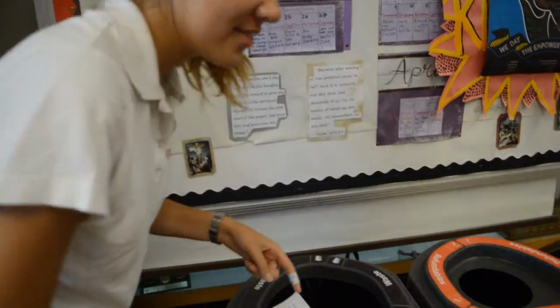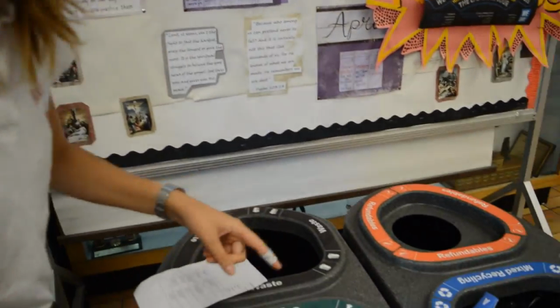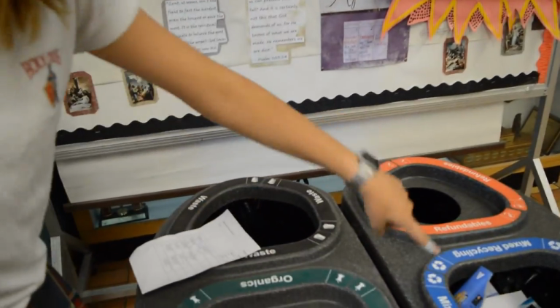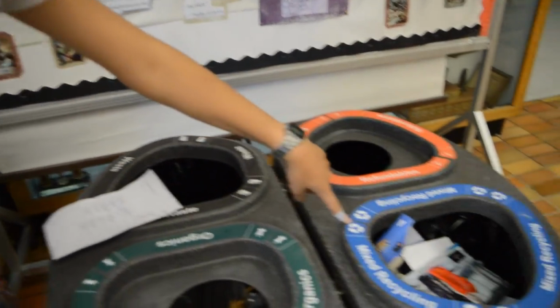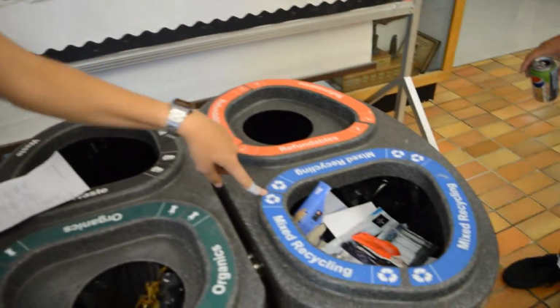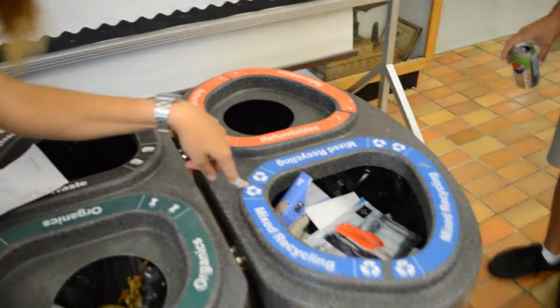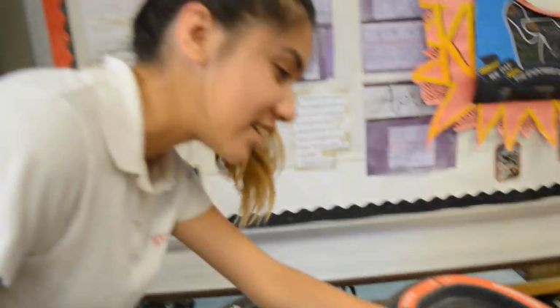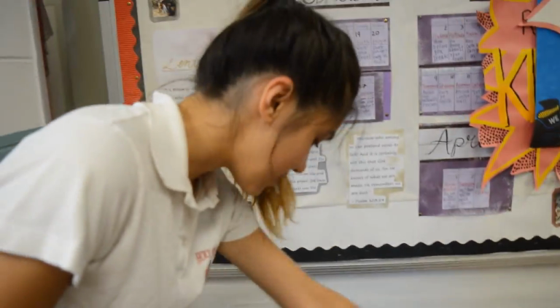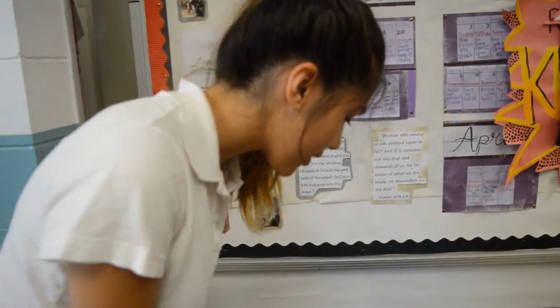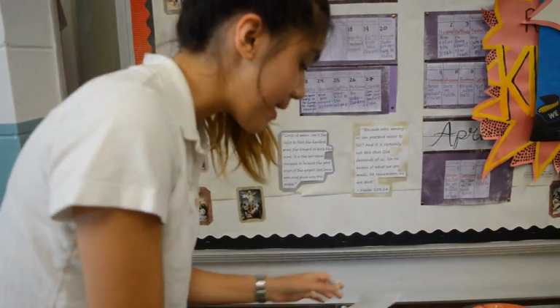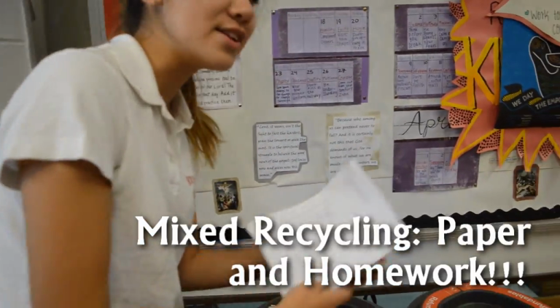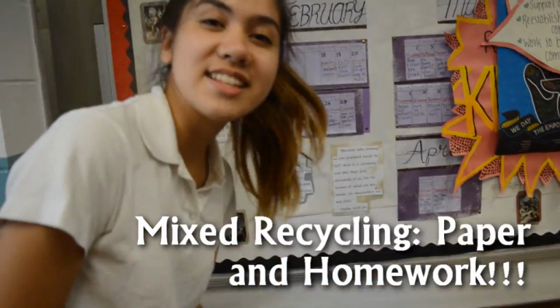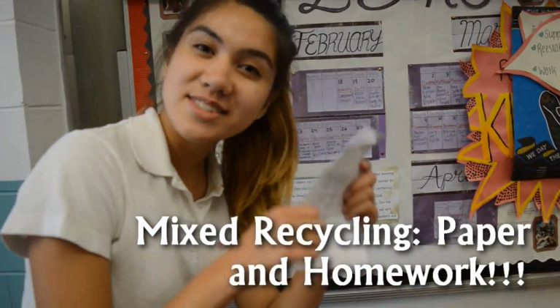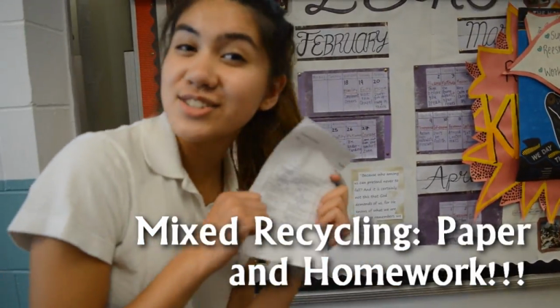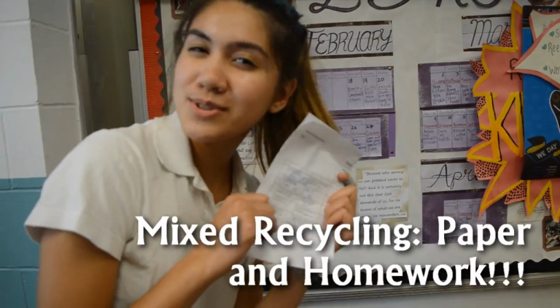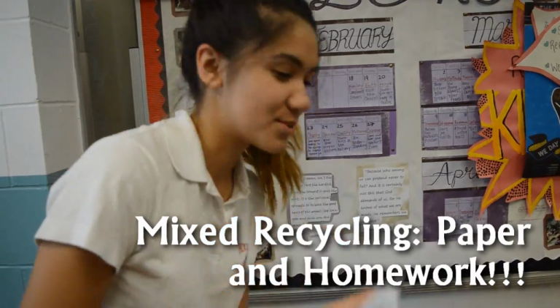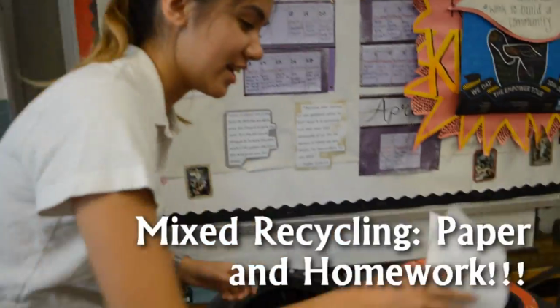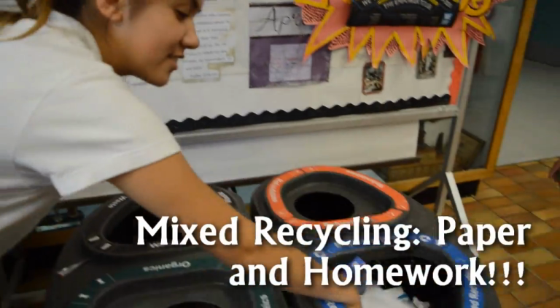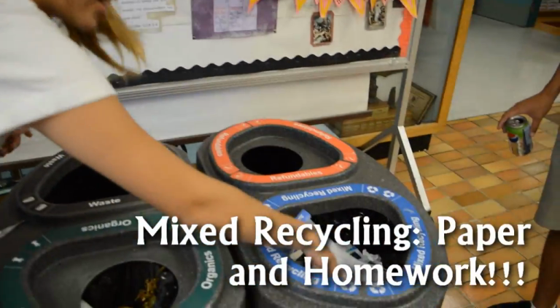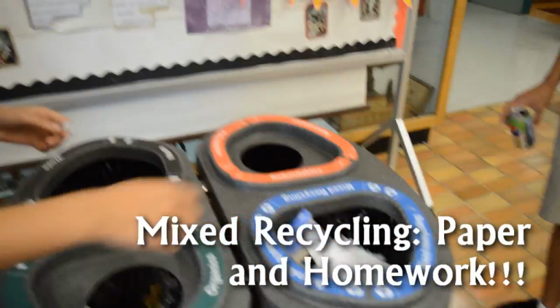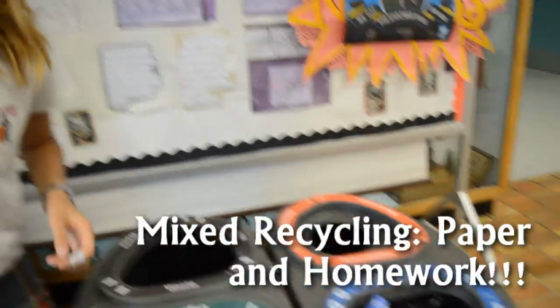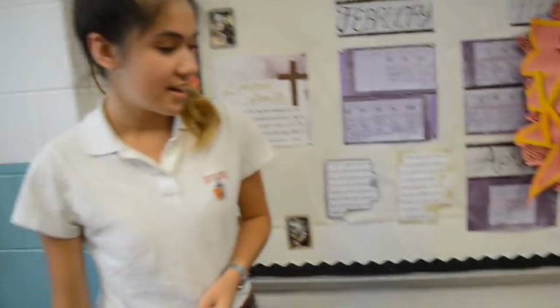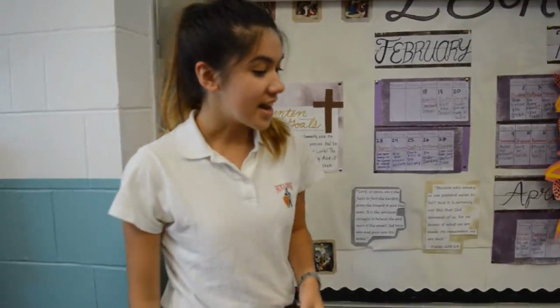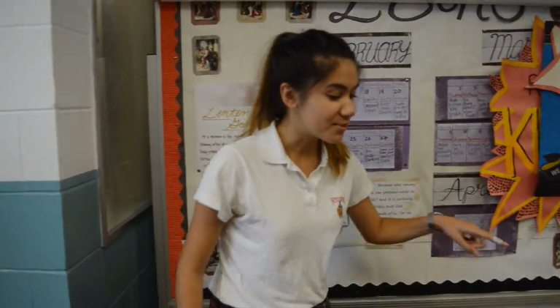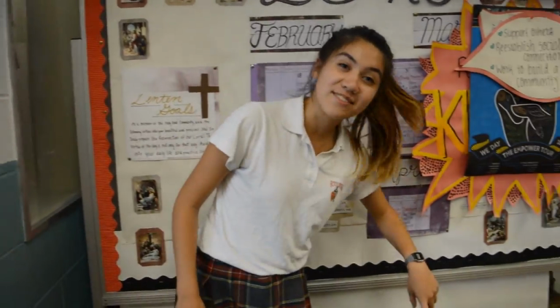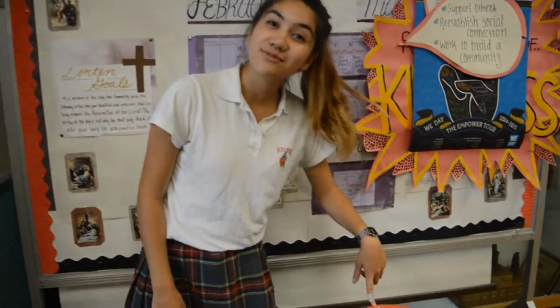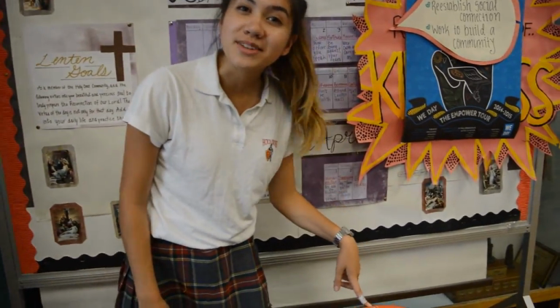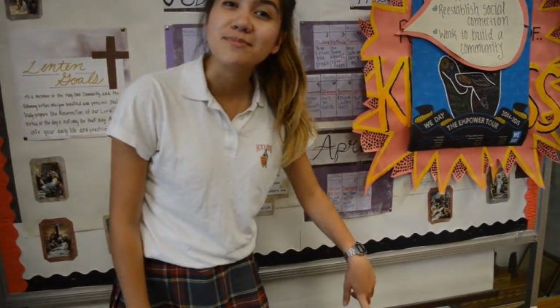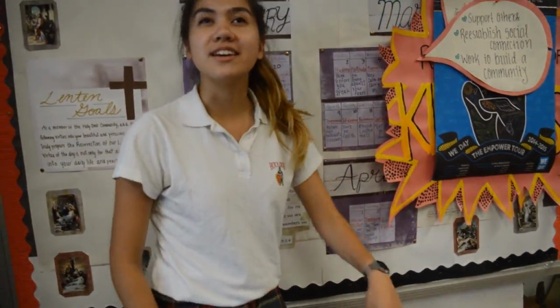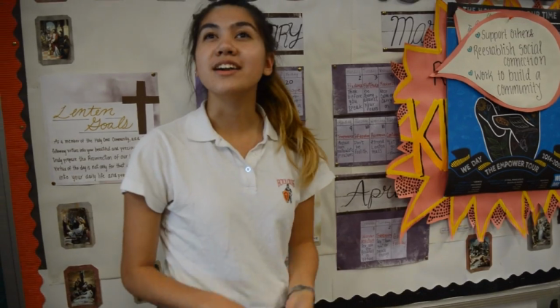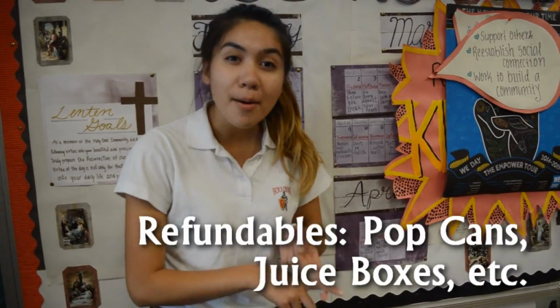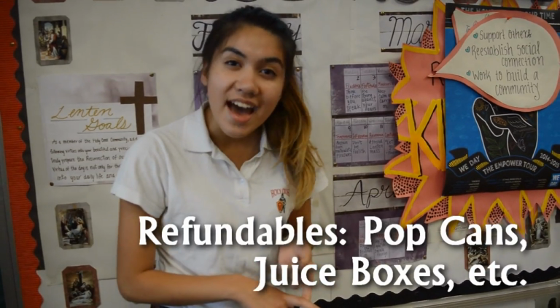And this one is called mixed recycling, so we put our paper and useless items — such as your school schedule — in there. The next one we have is a refundable, where you put your pop cans, juice boxes, and whatever else you have.